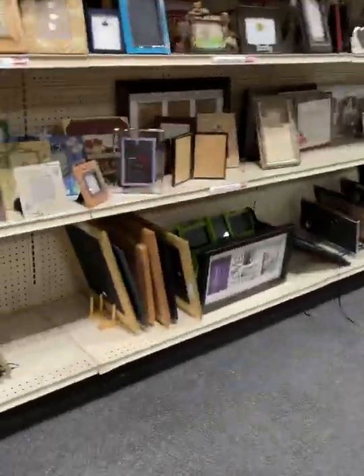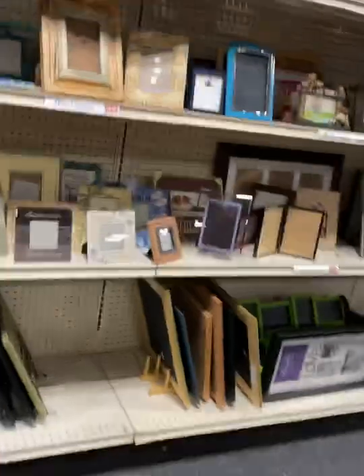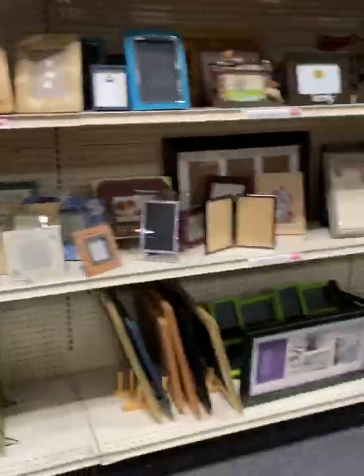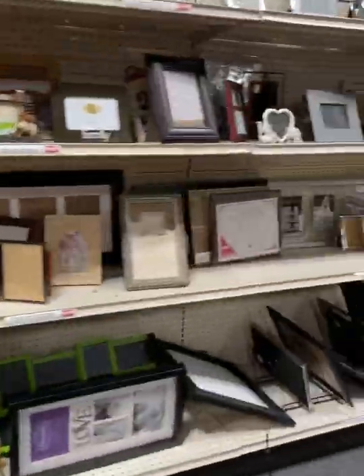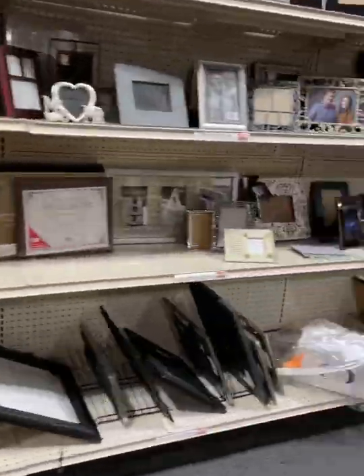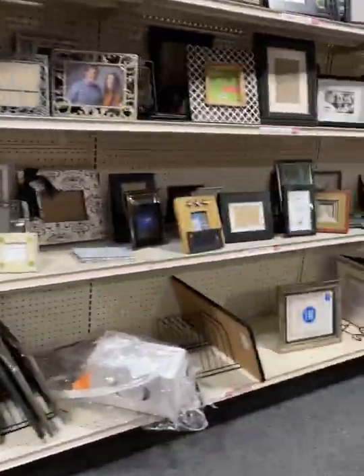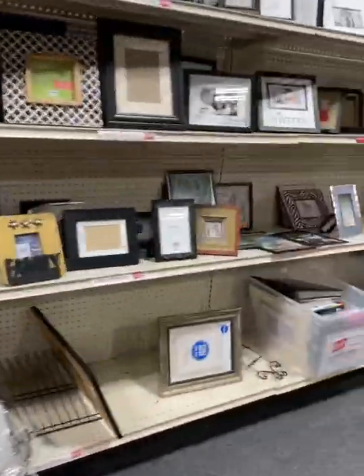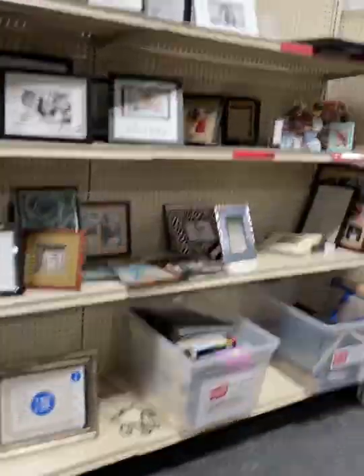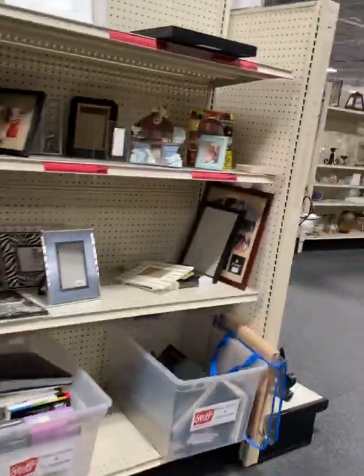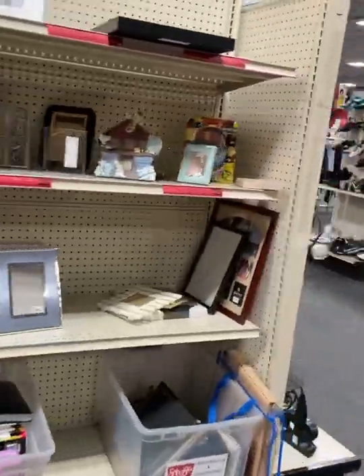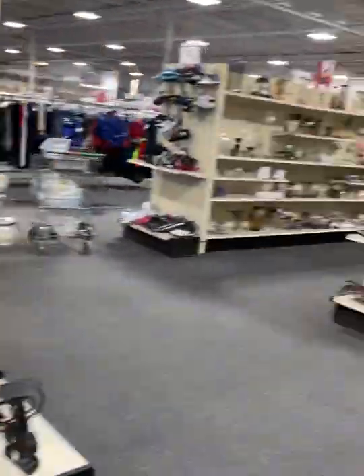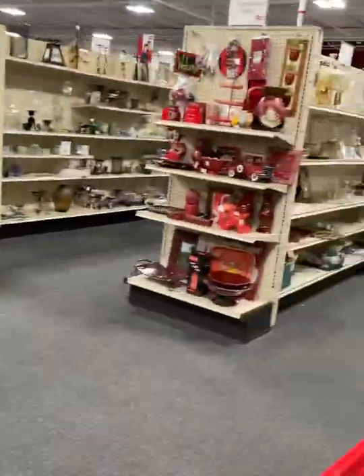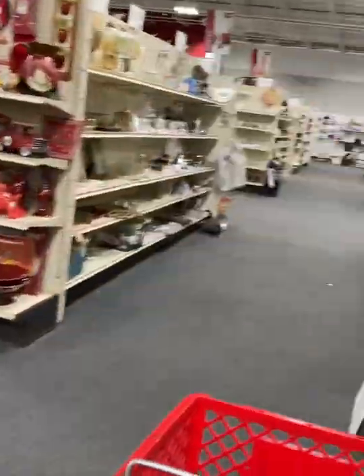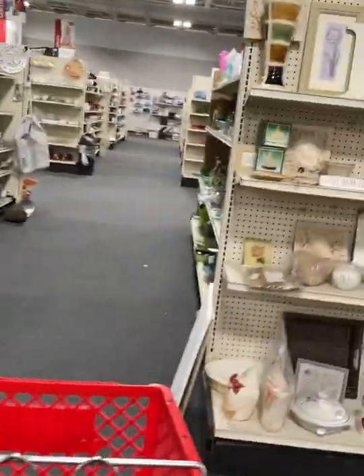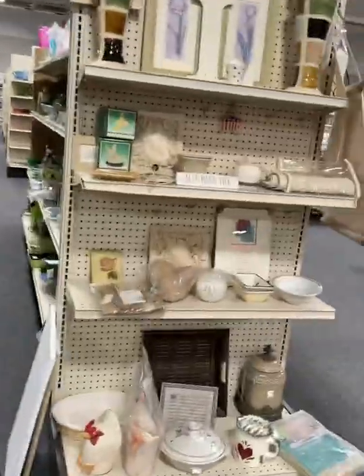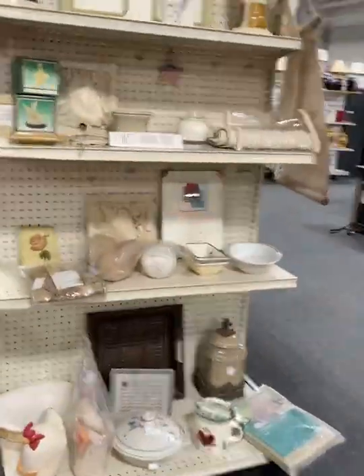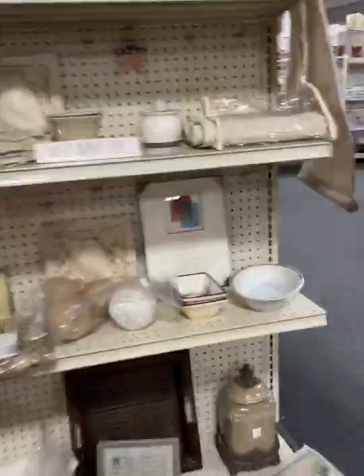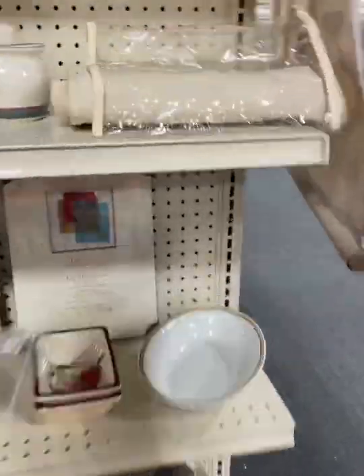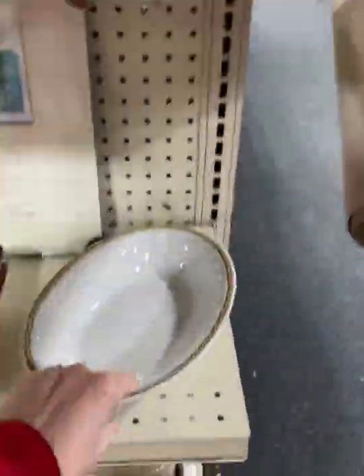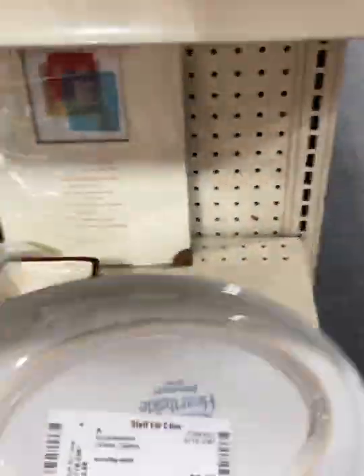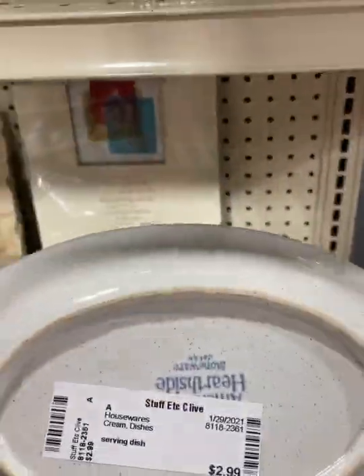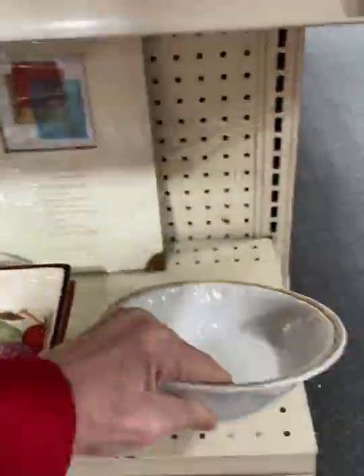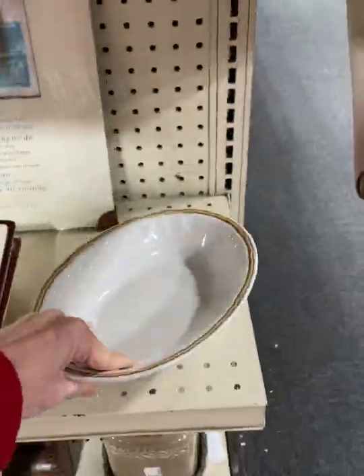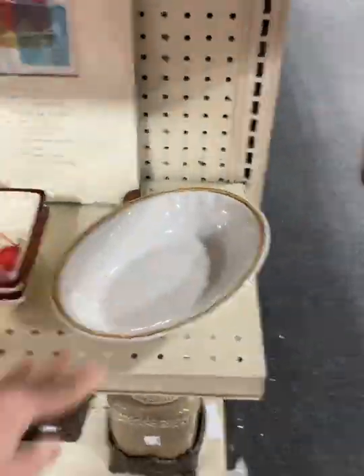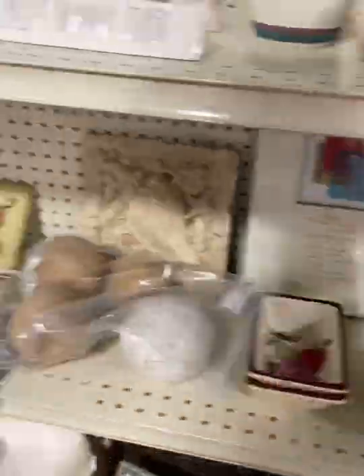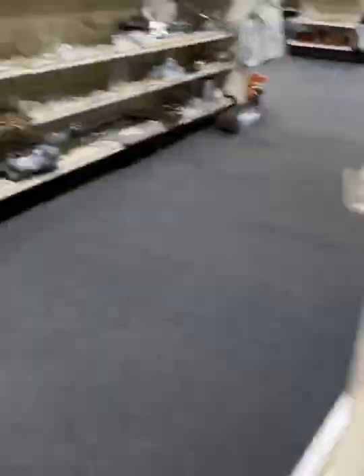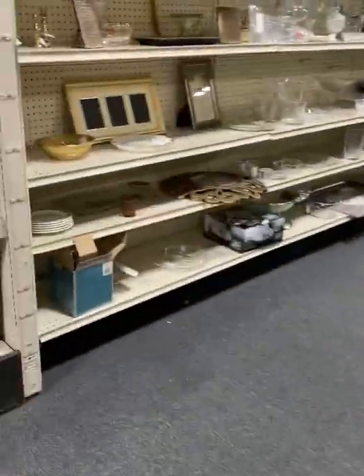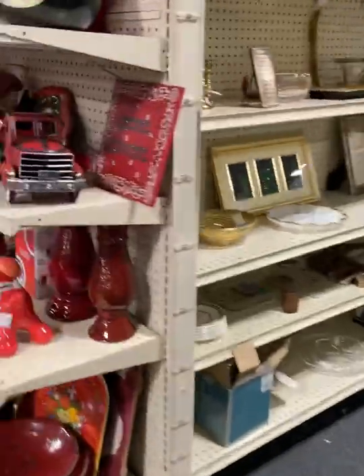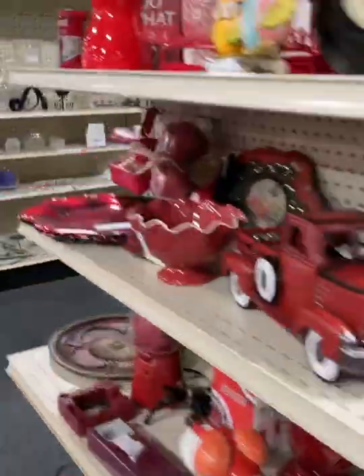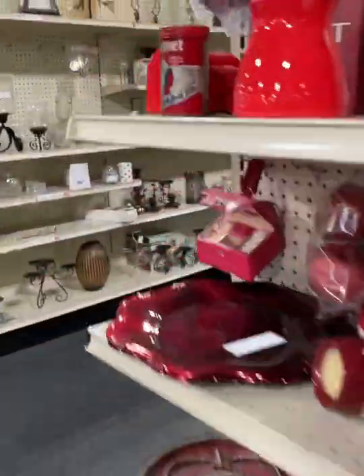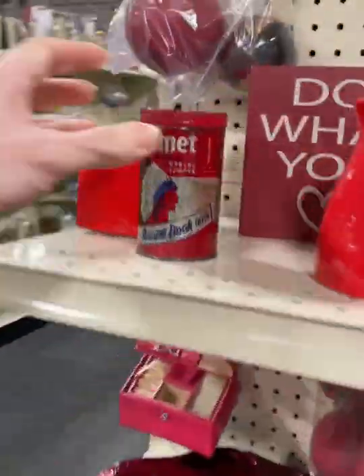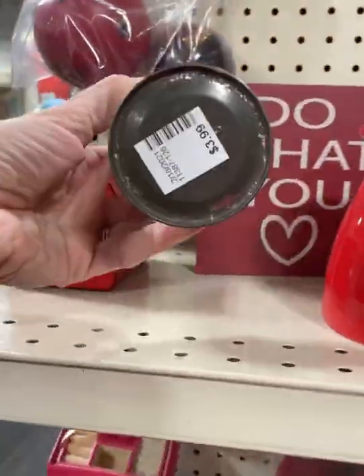Literally anybody and everybody could find something here. There's also houseware stuff, and not so much antiques, which is what I'm always looking for.